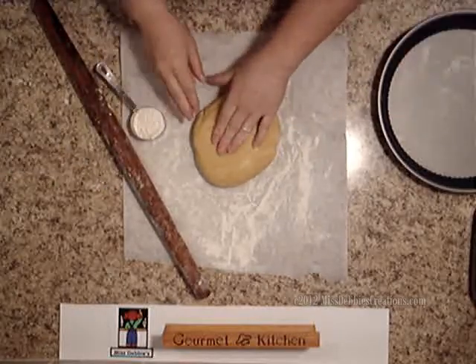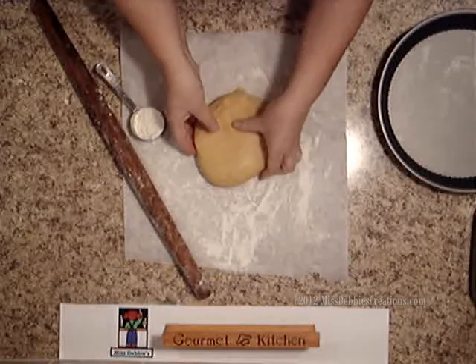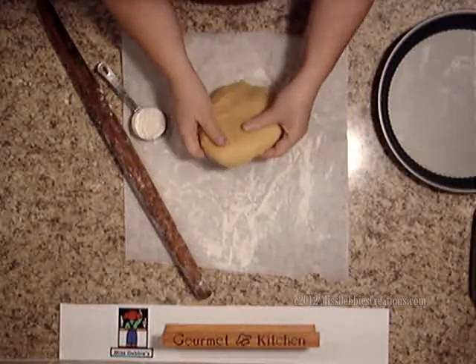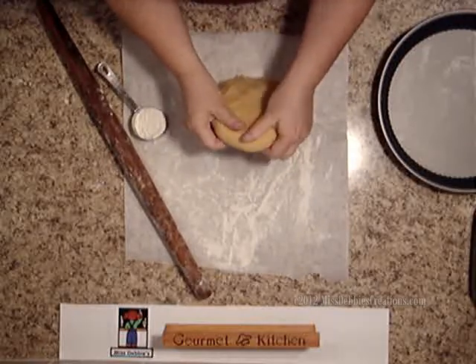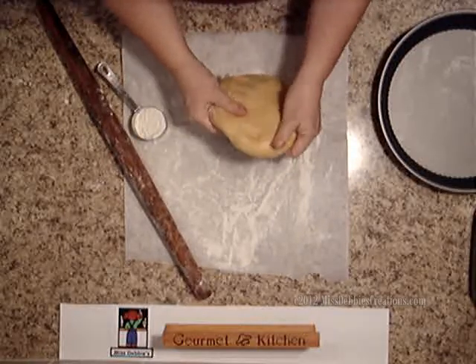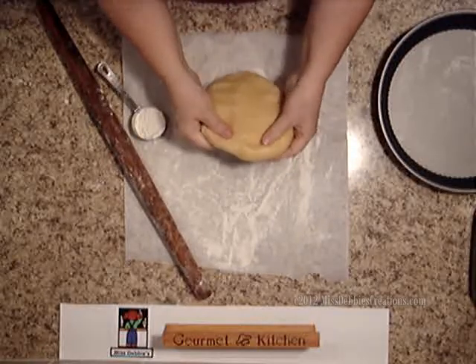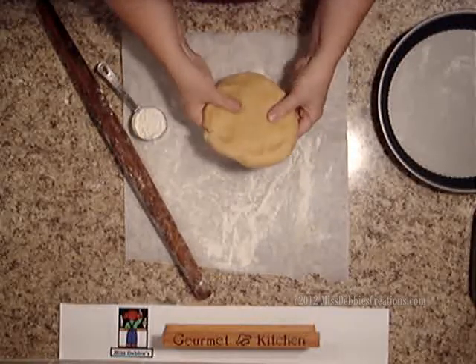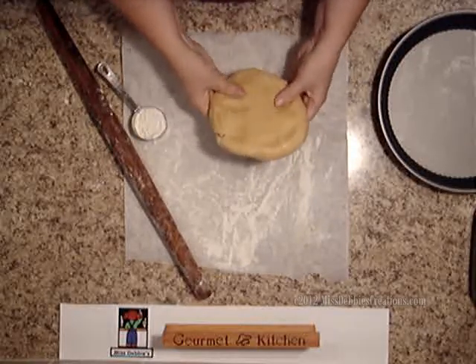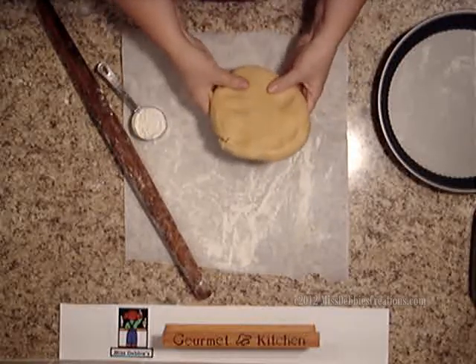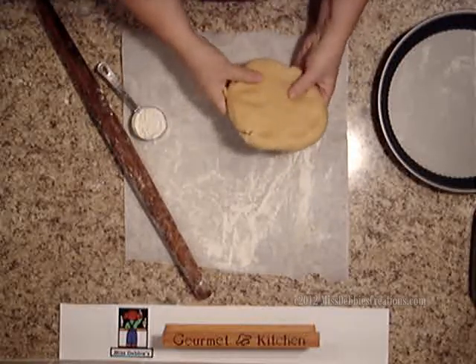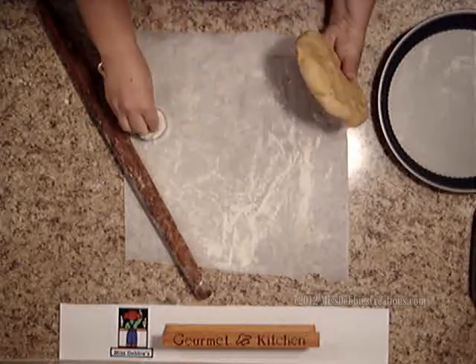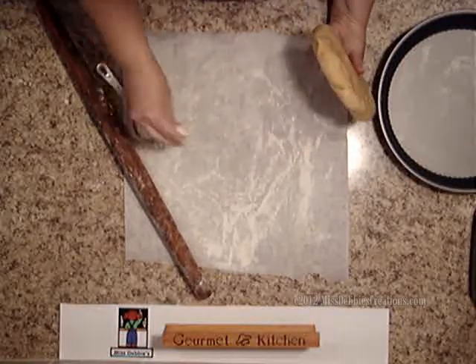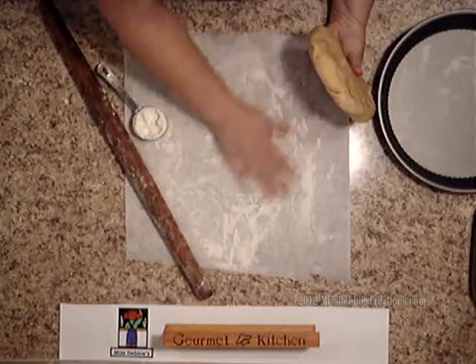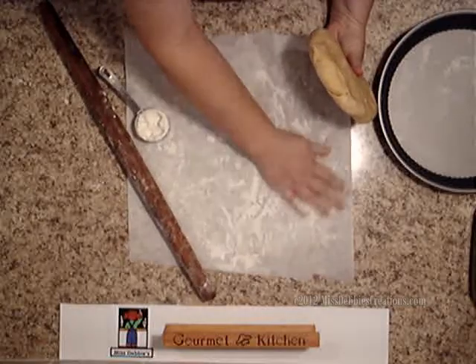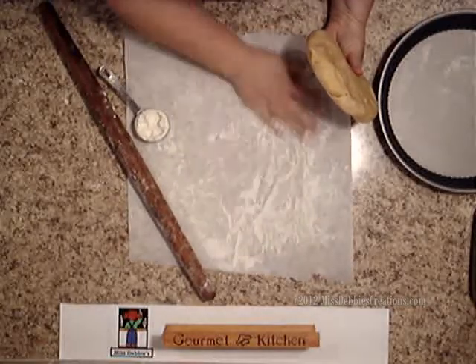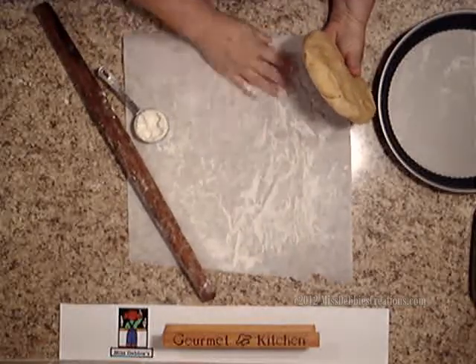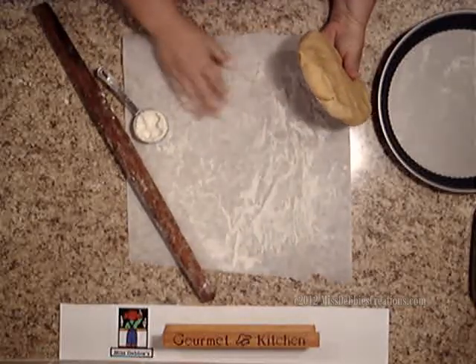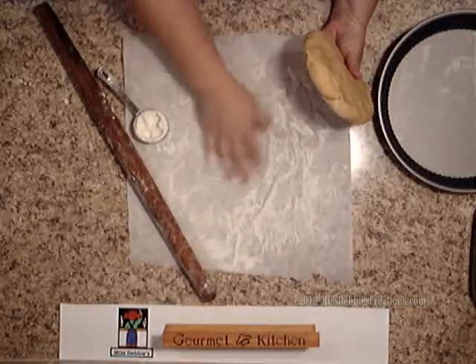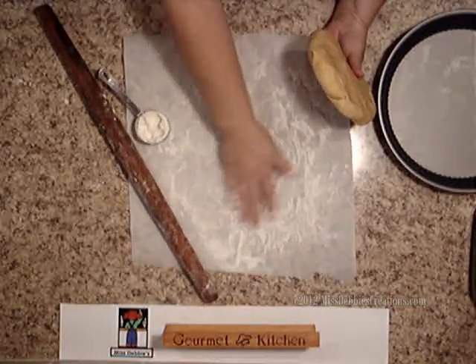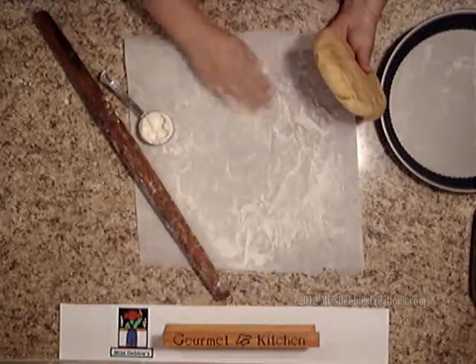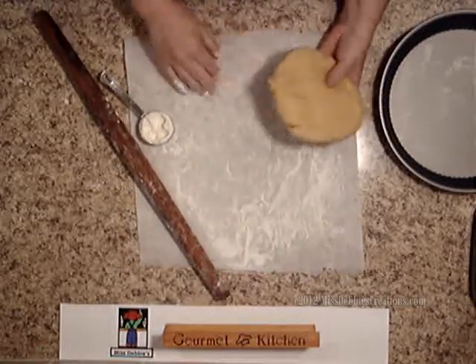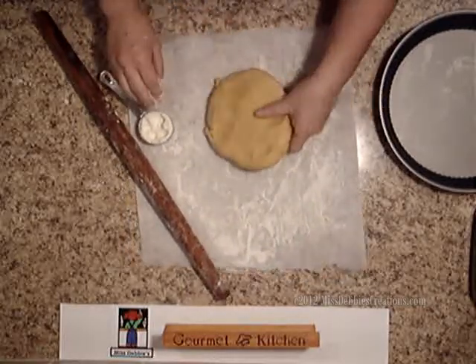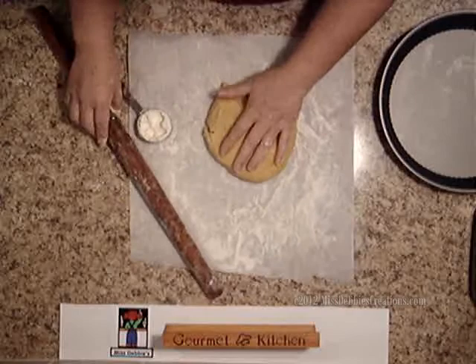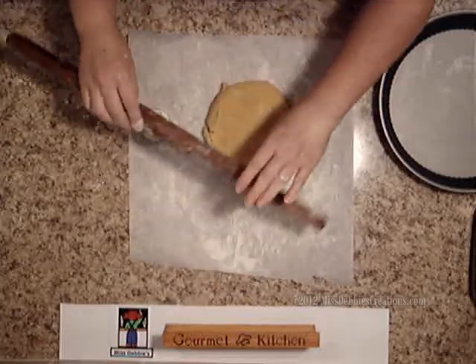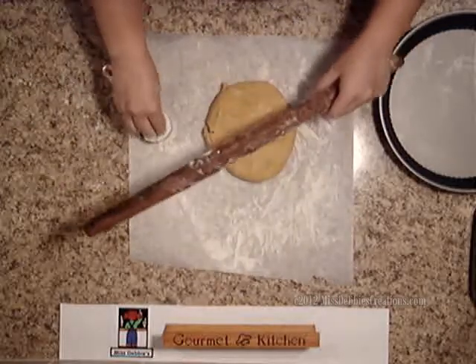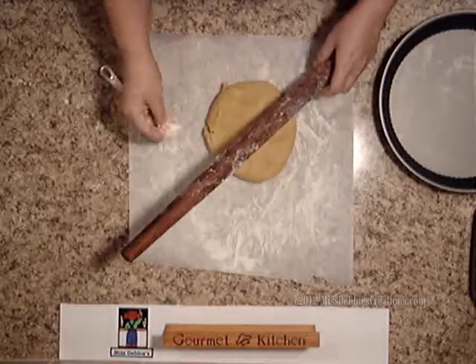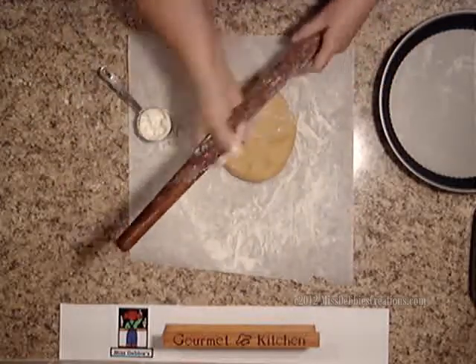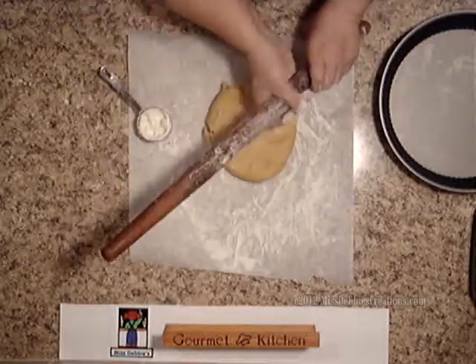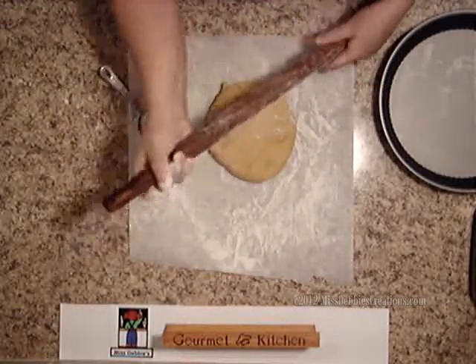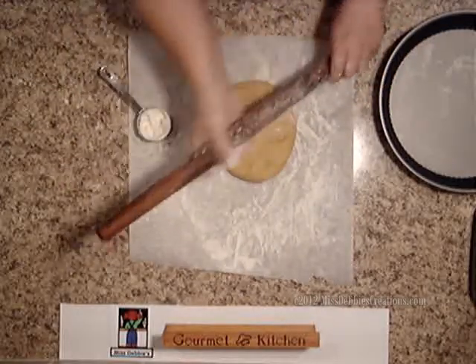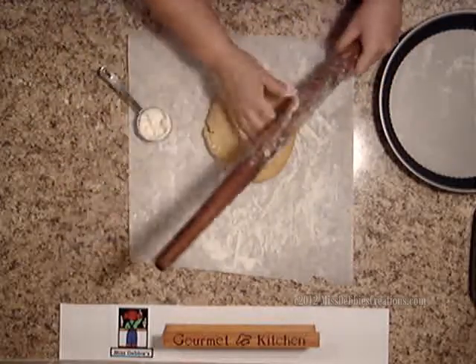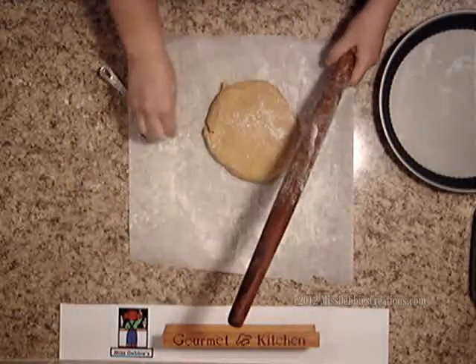Now it's pretty firm — the butter's firm, and that's what you want. You want to be able to roll it out. Just sprinkle flour on that same piece of paper you had before, no need to waste paper, and then take your rolling pin and put some flour on it.